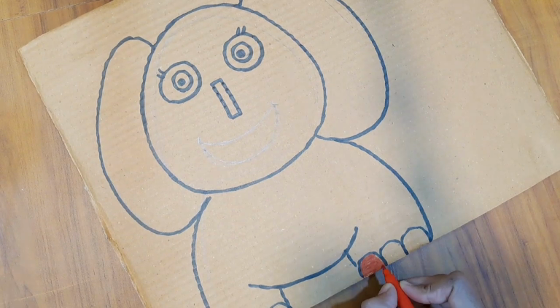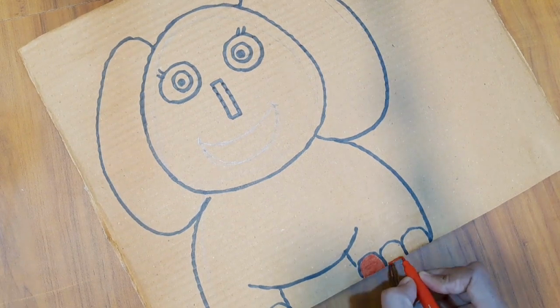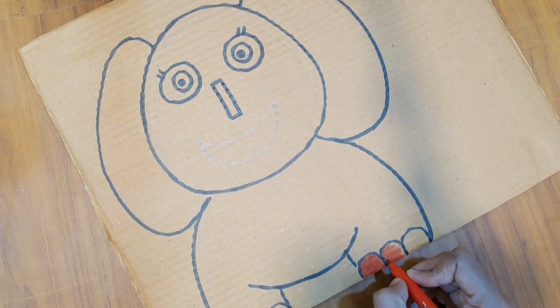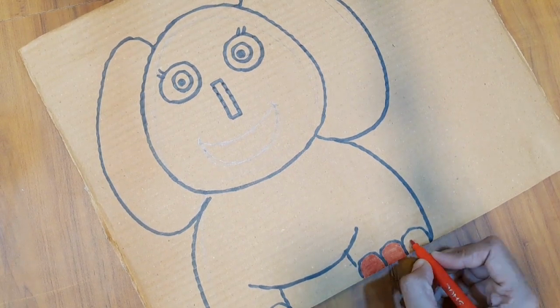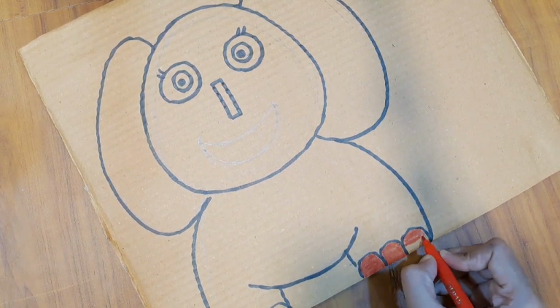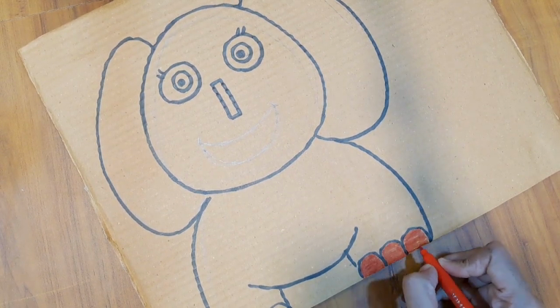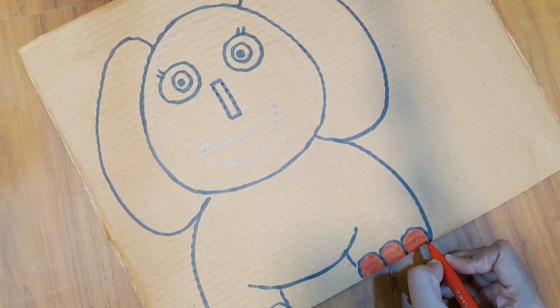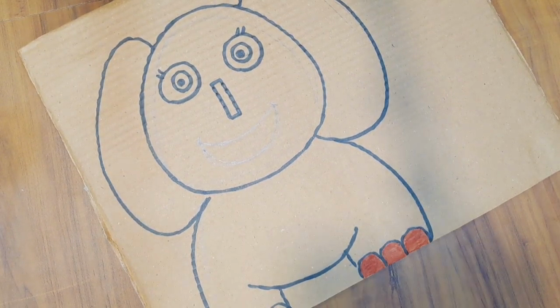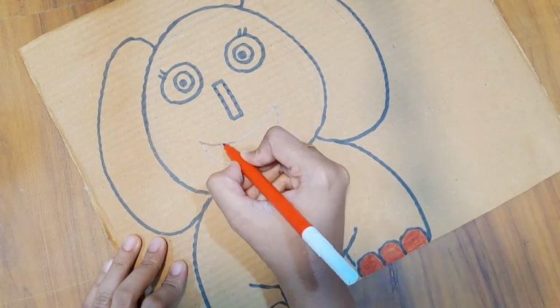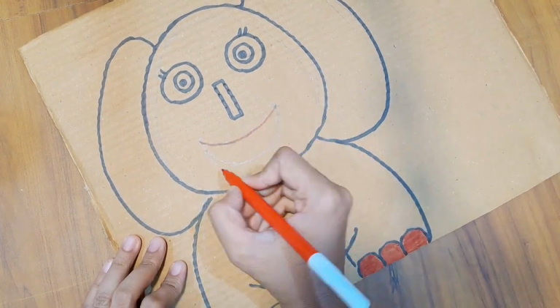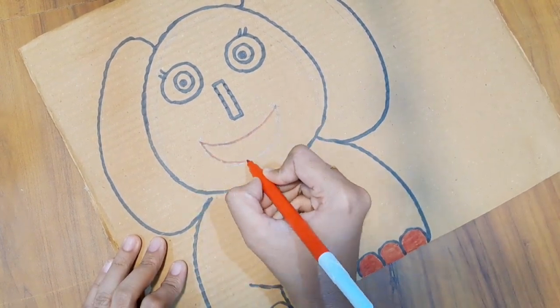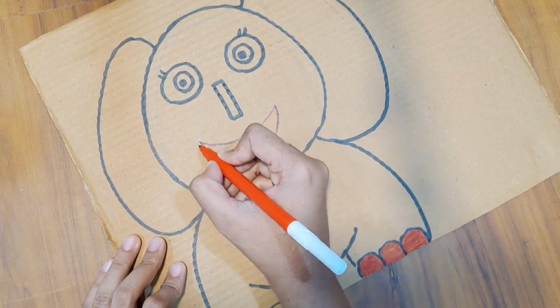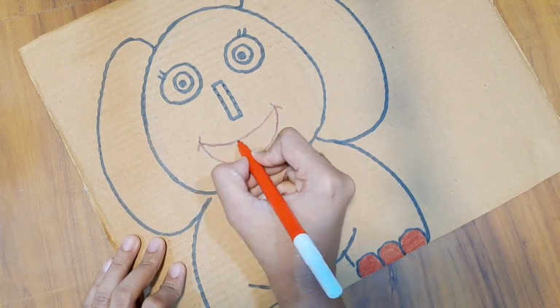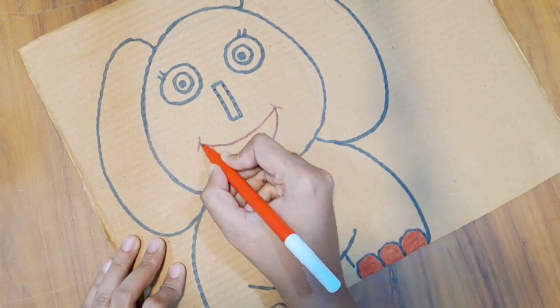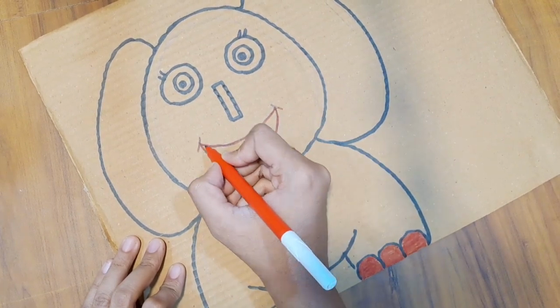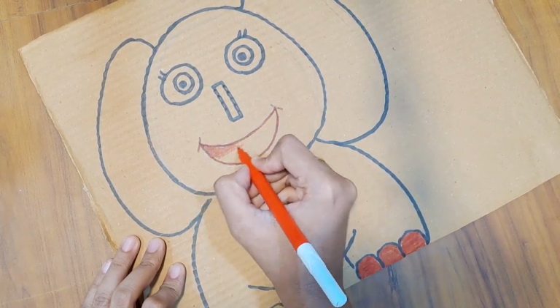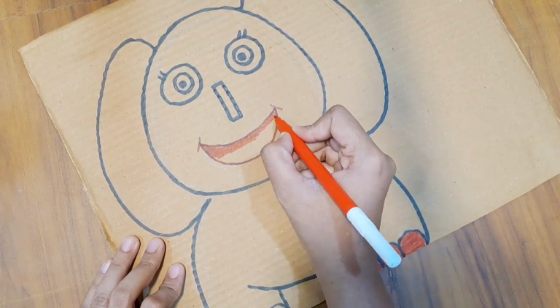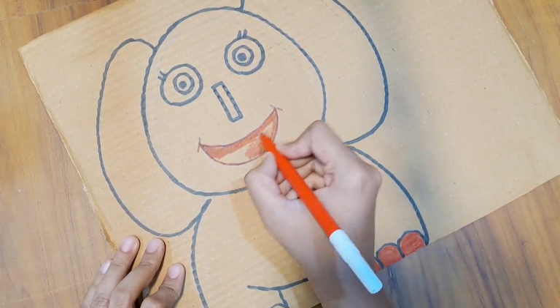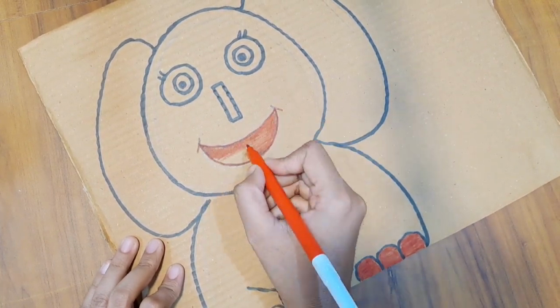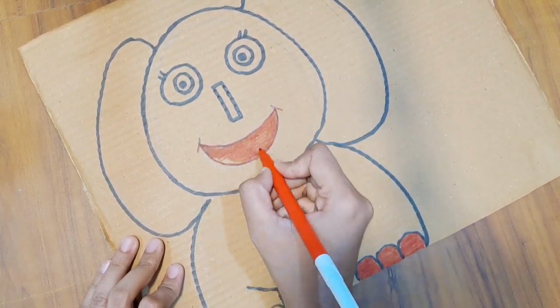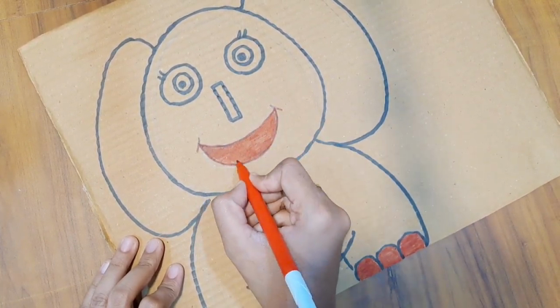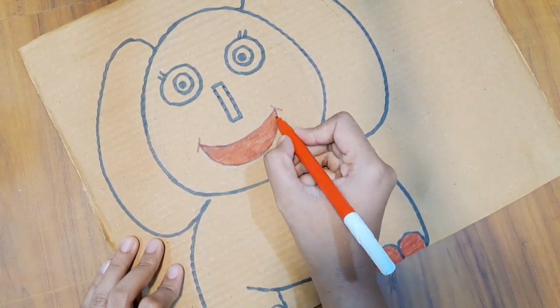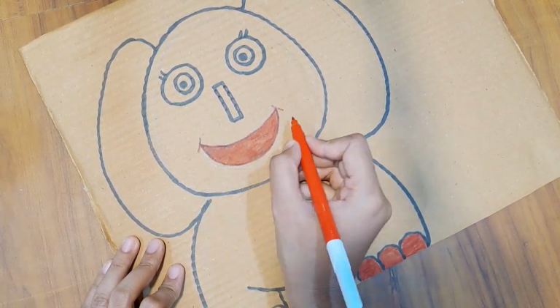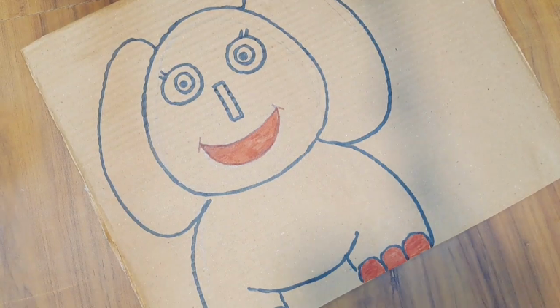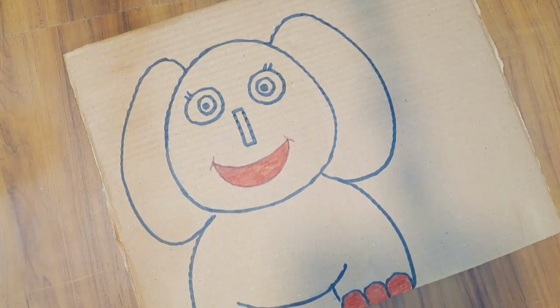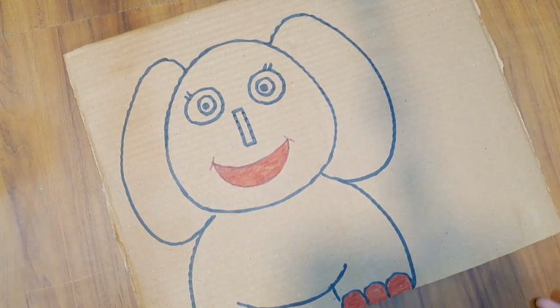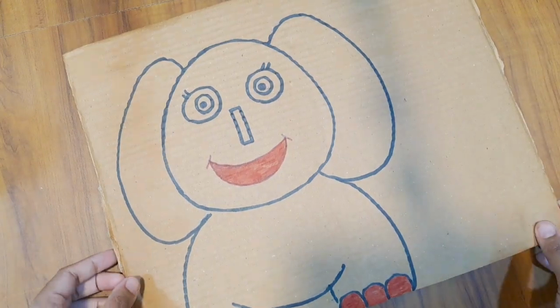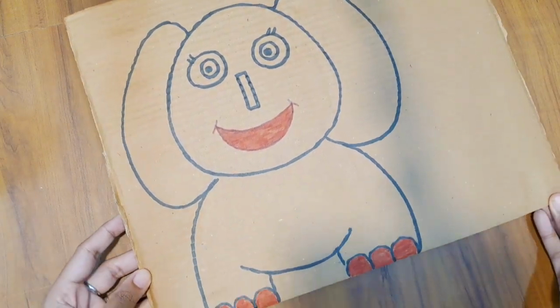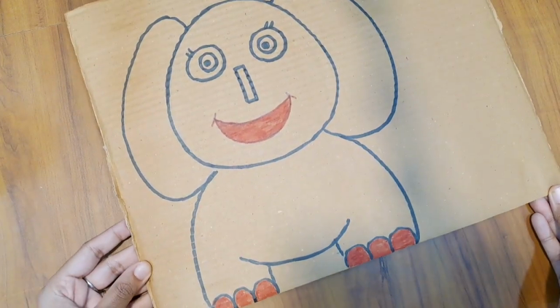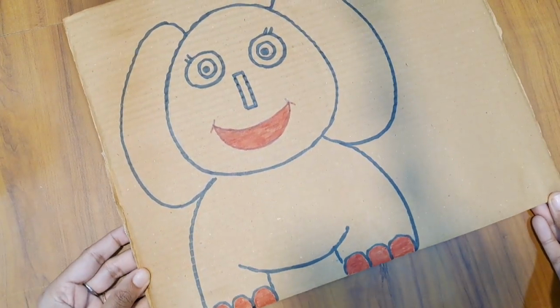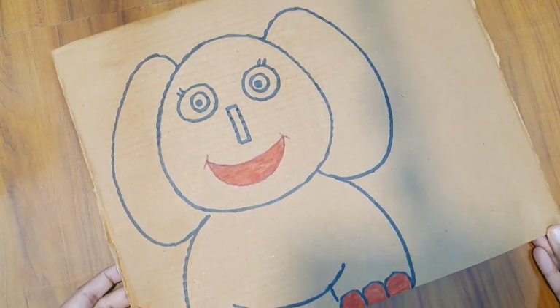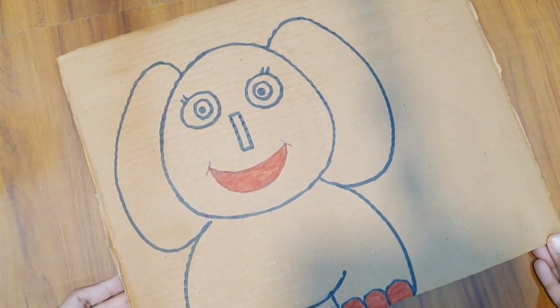I am going to draw a red sketch. I am going to draw a marker. In a moment it will be ready. Now I am going to cut the marker correctly.